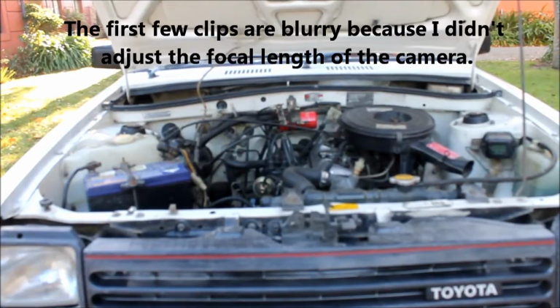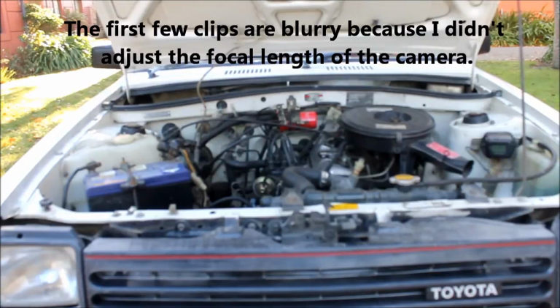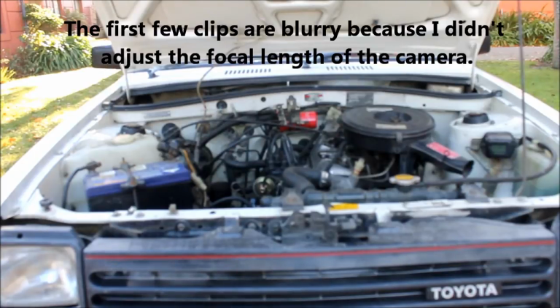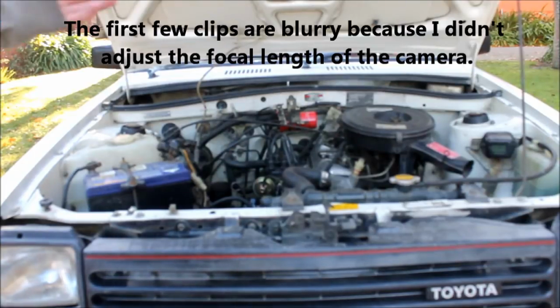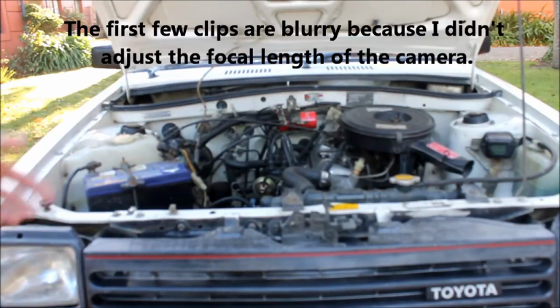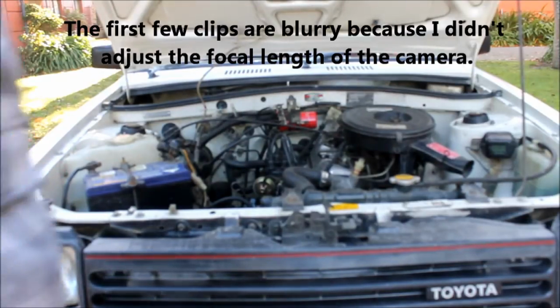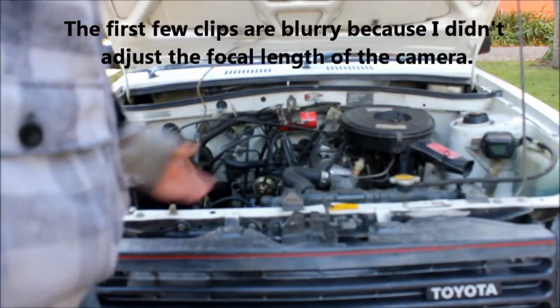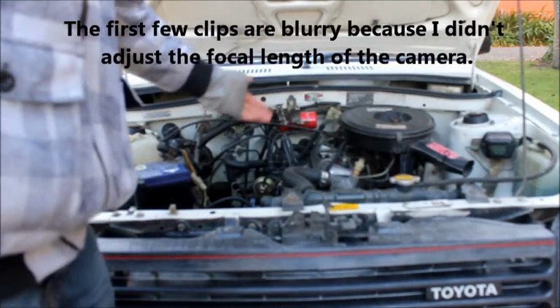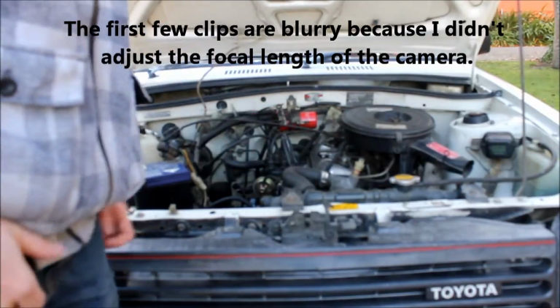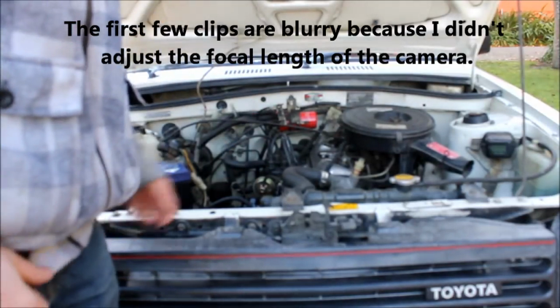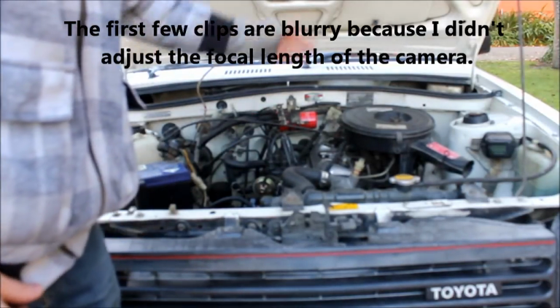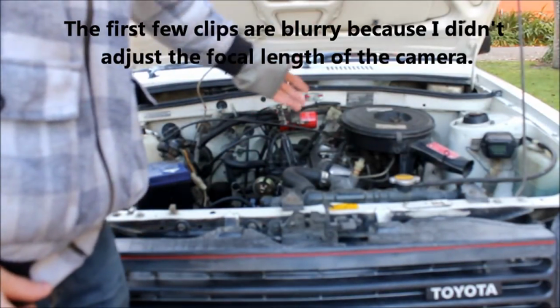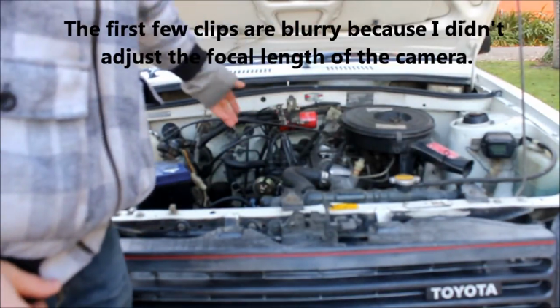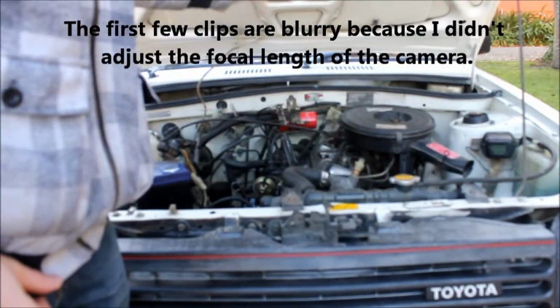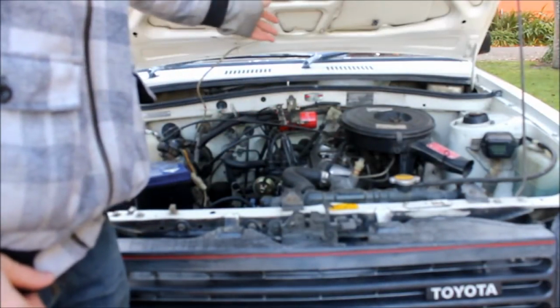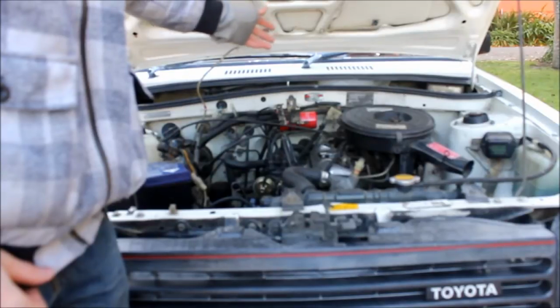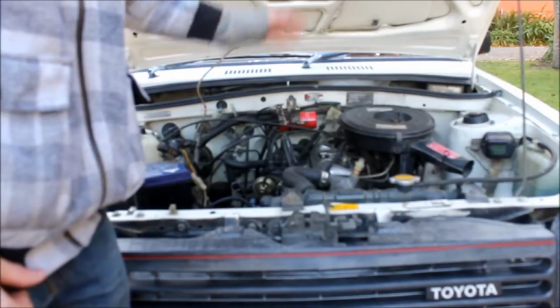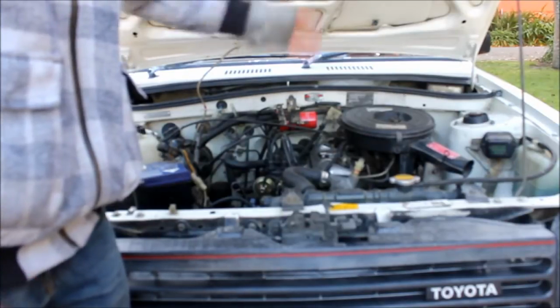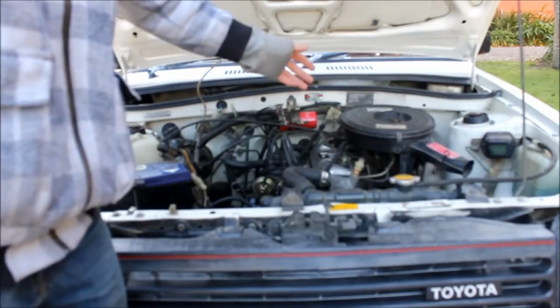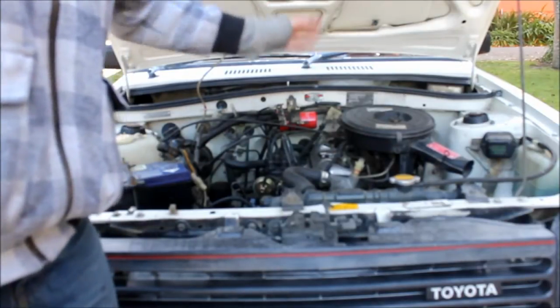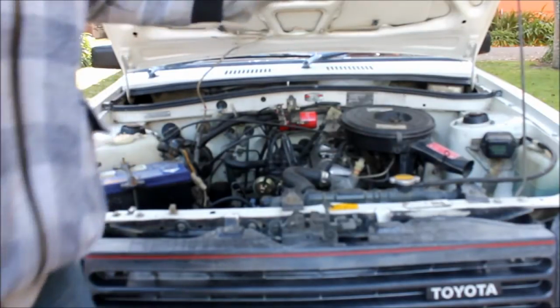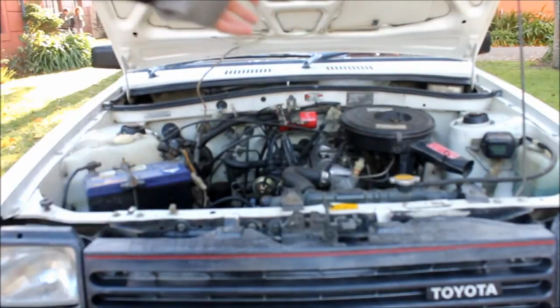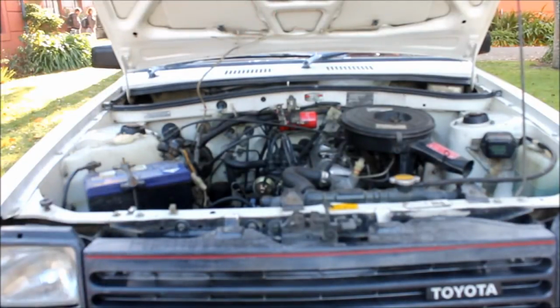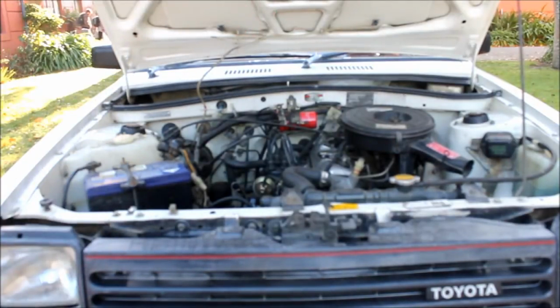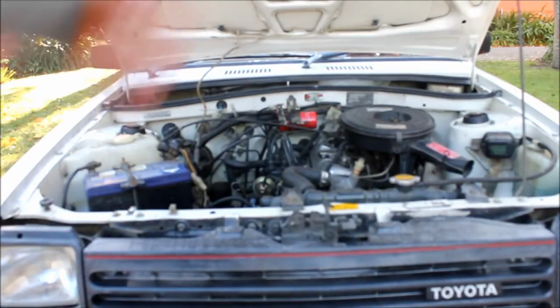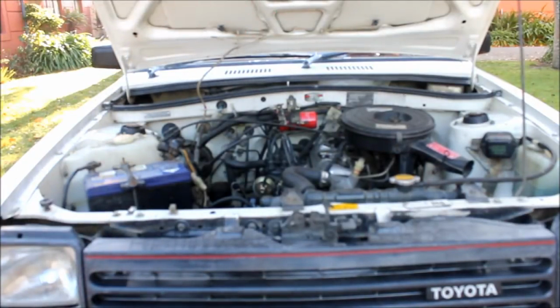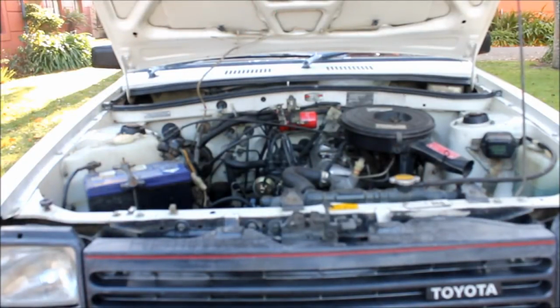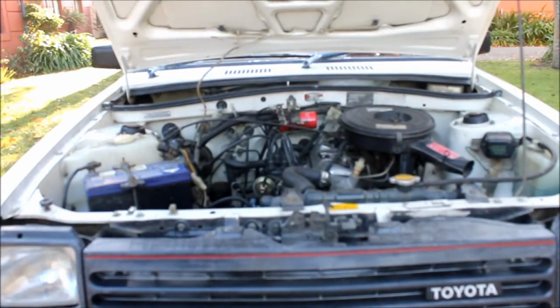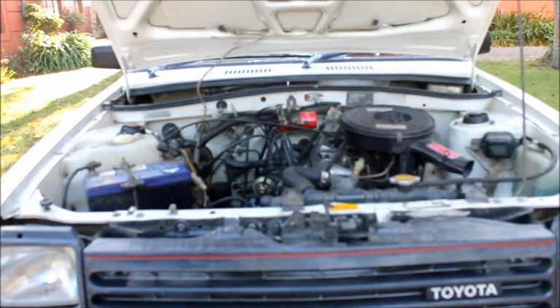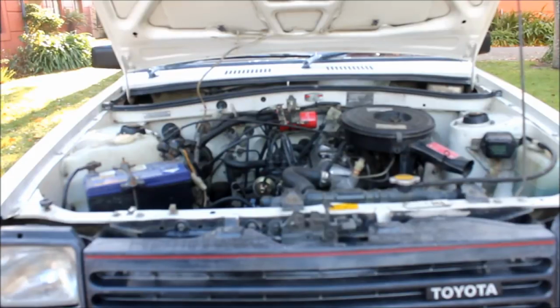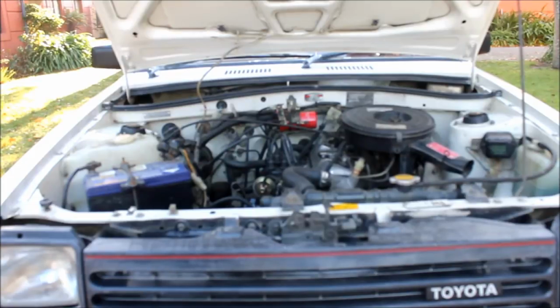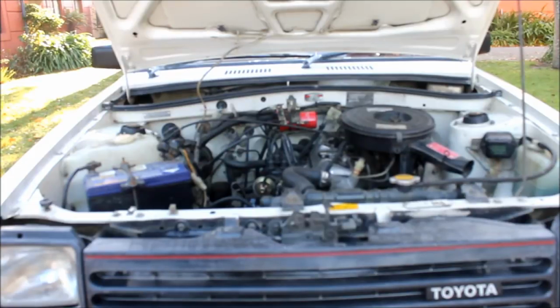So here we're going to give it a service — new oil, new filter, new transmission fluid, valve clearances, tighten head bolts and all that stuff, and yeah, see if she runs a mint still after.